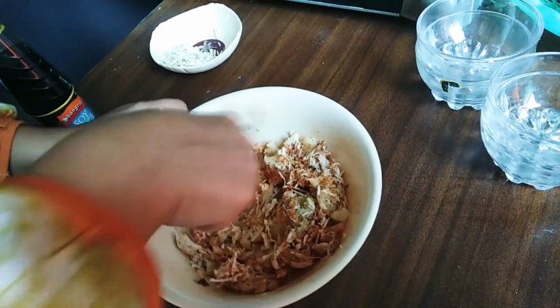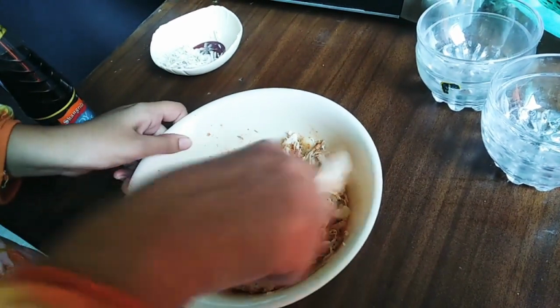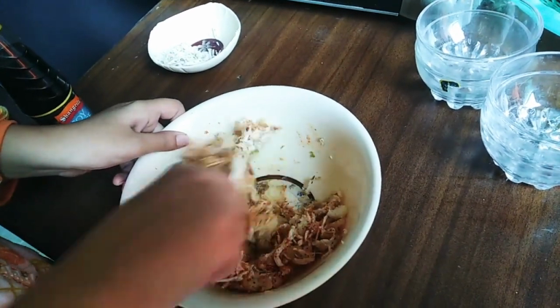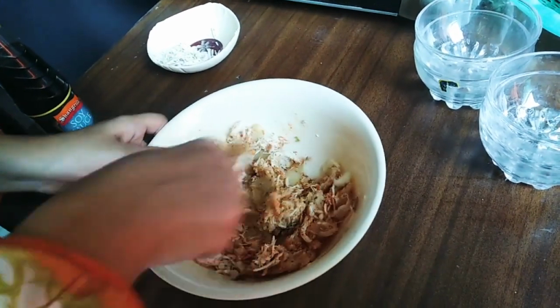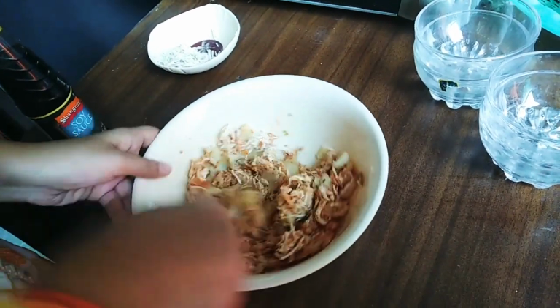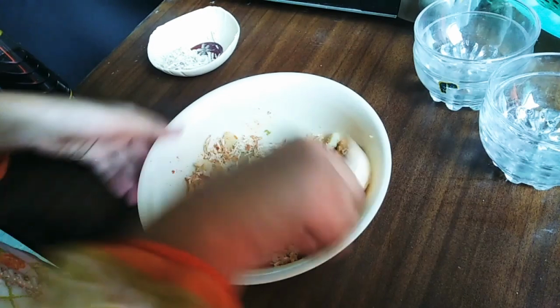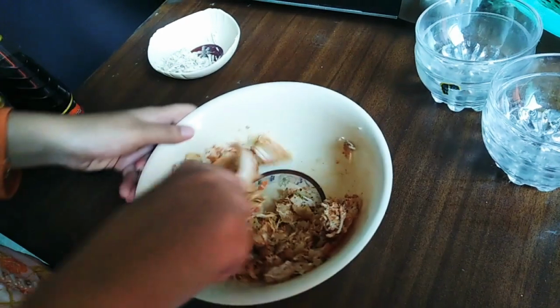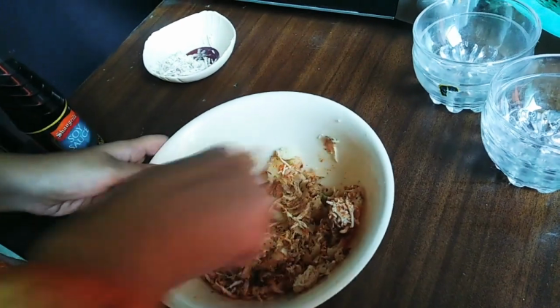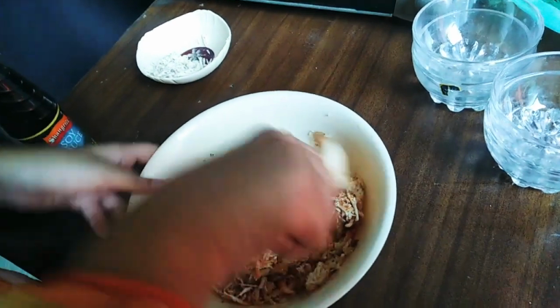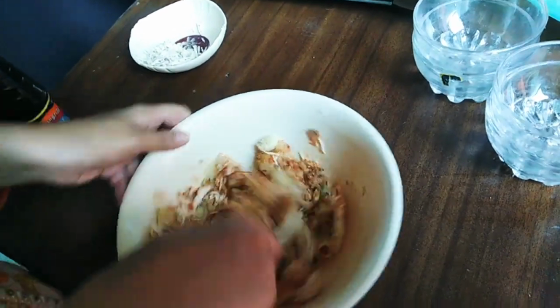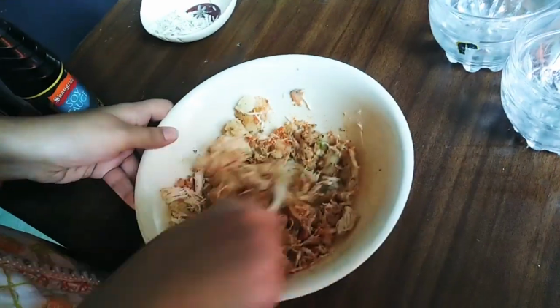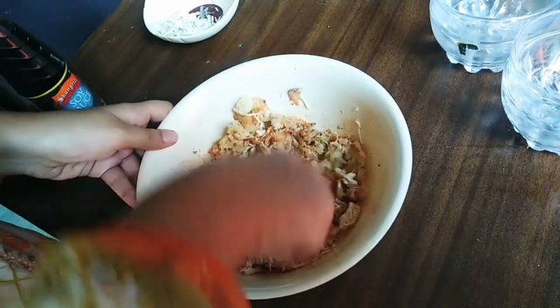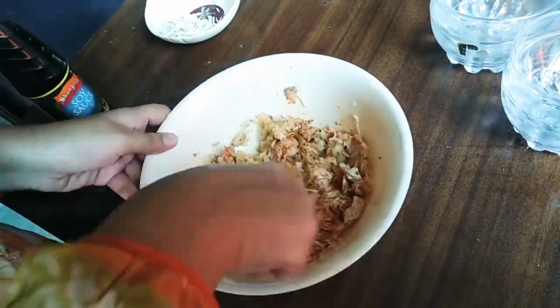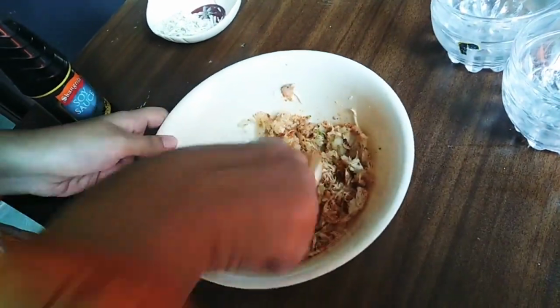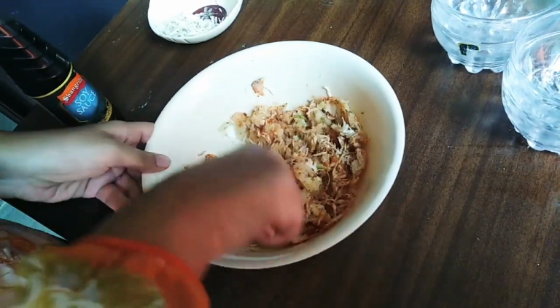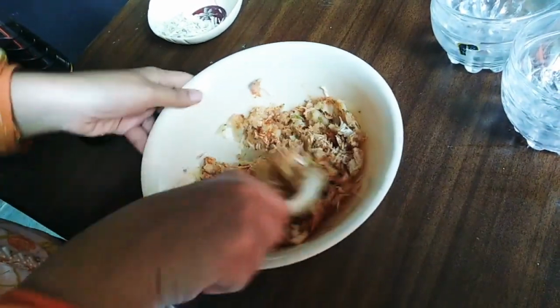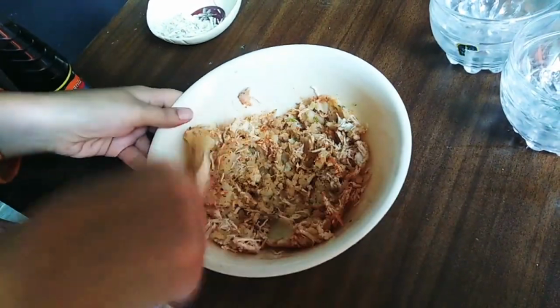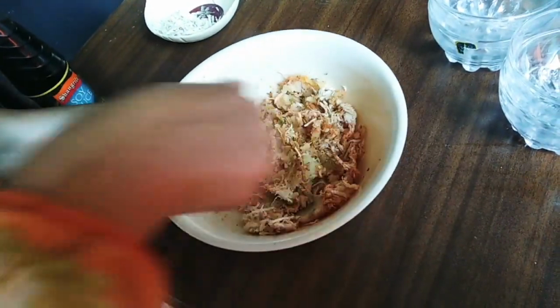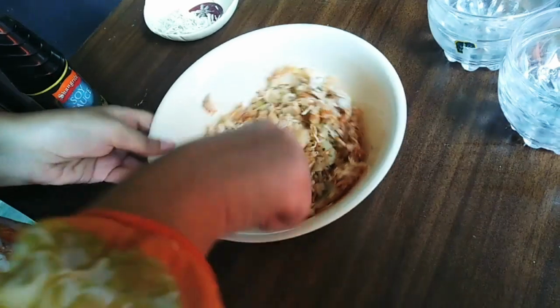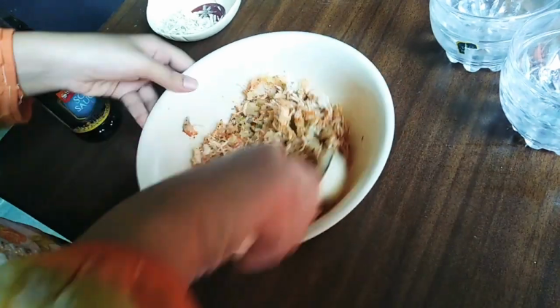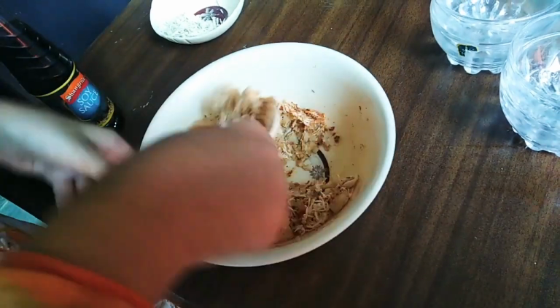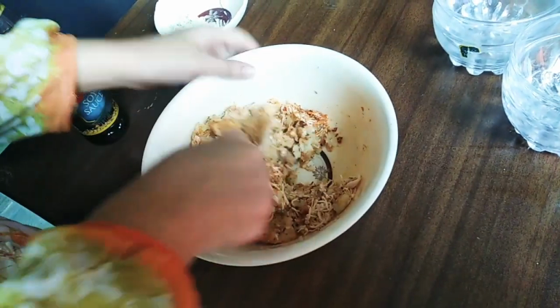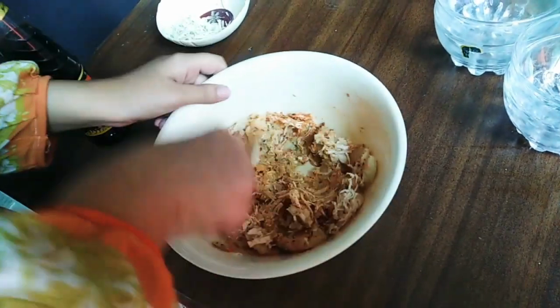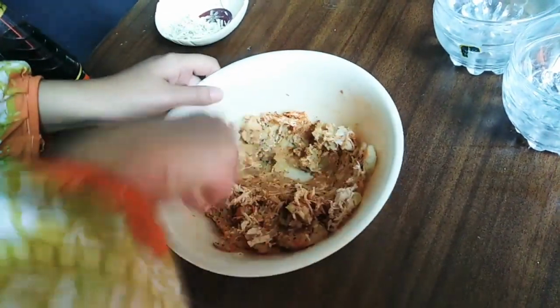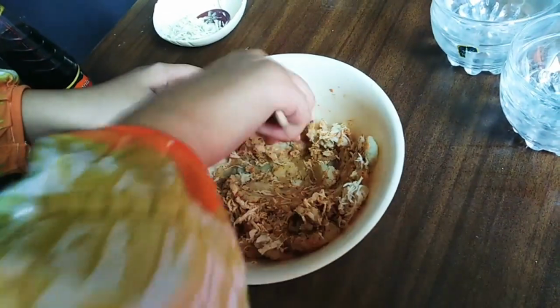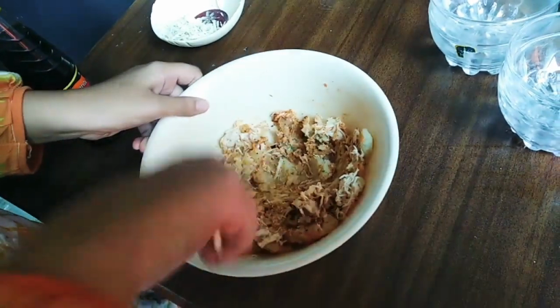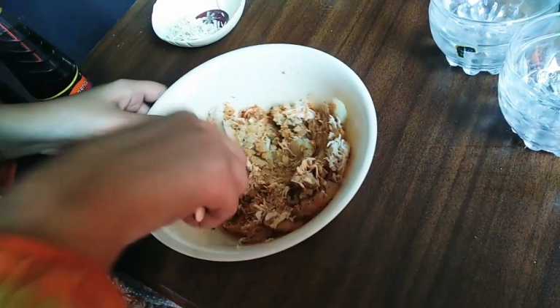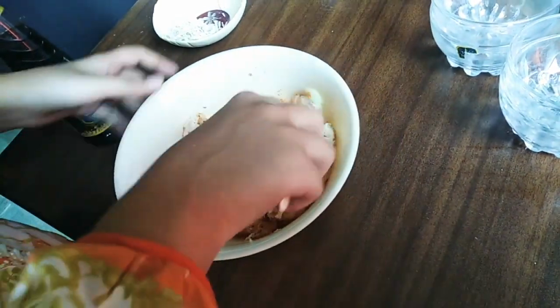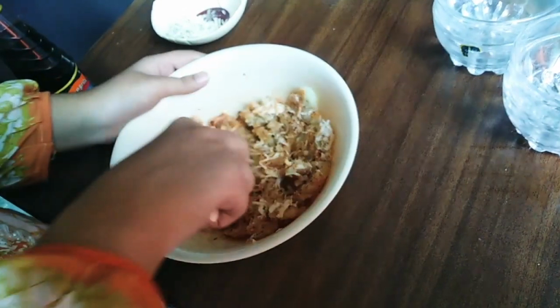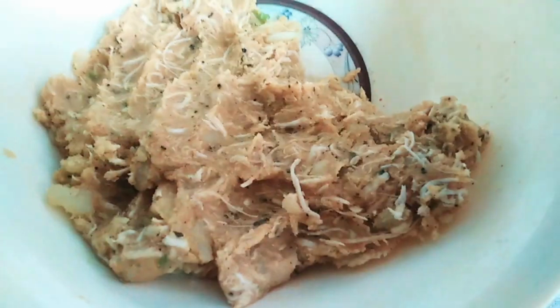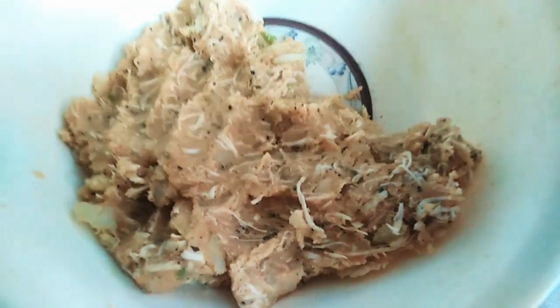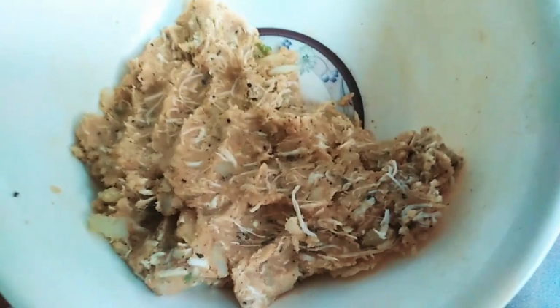You can adjust the spice to your taste. I like to eat a little spicy, but if you don't like it, you can reduce the spice in your meal. This is a good mix.